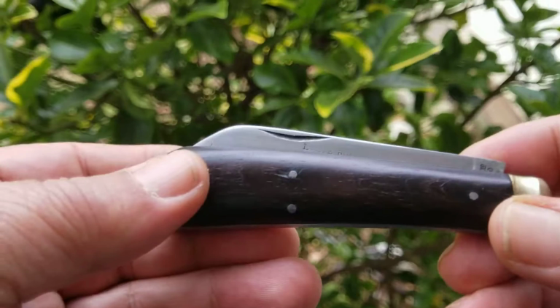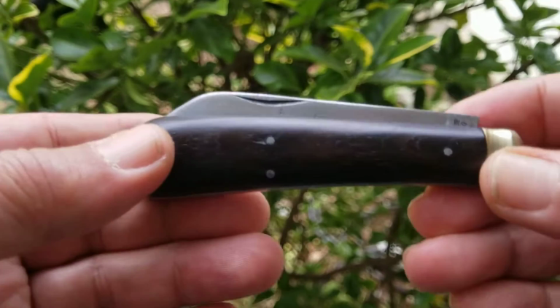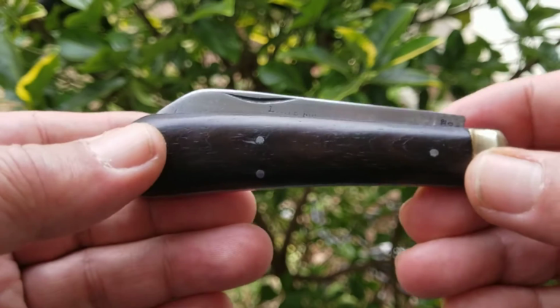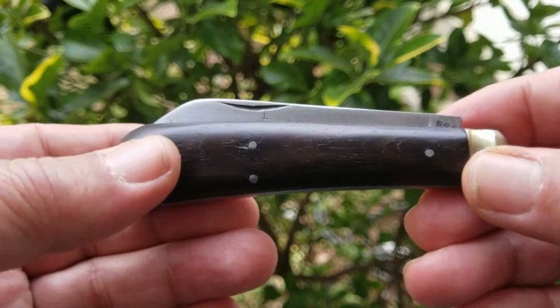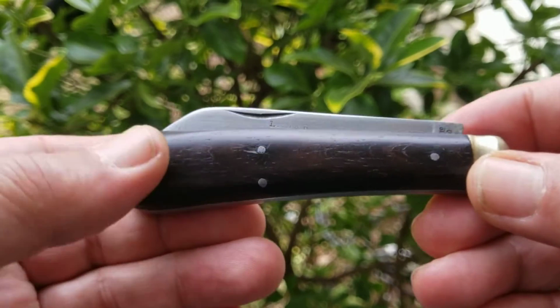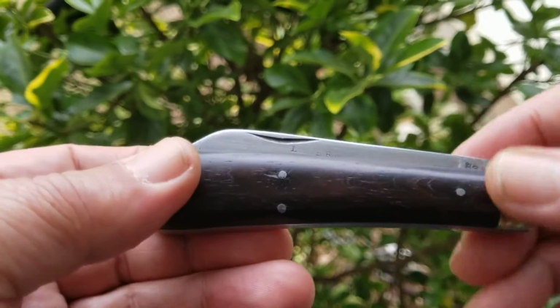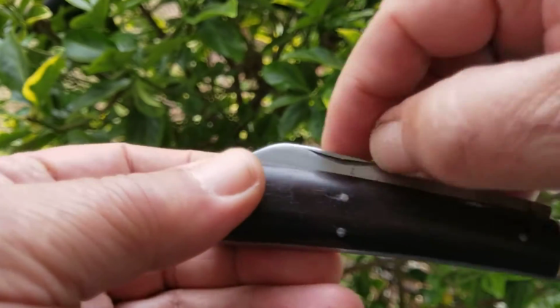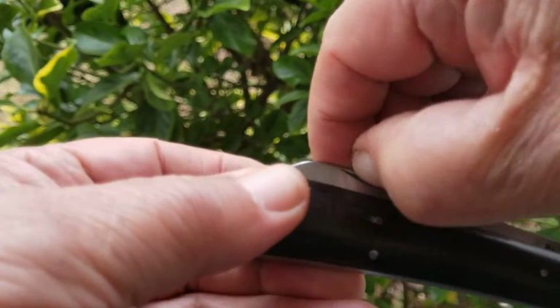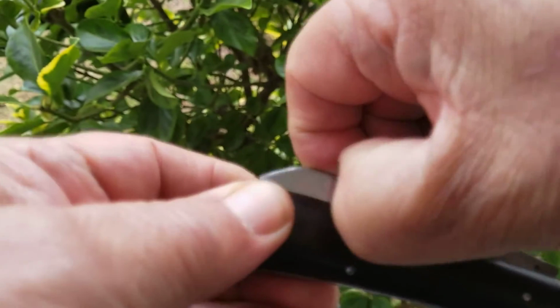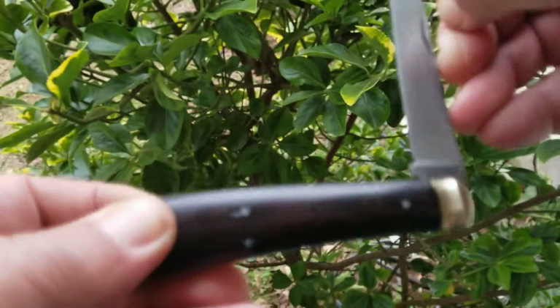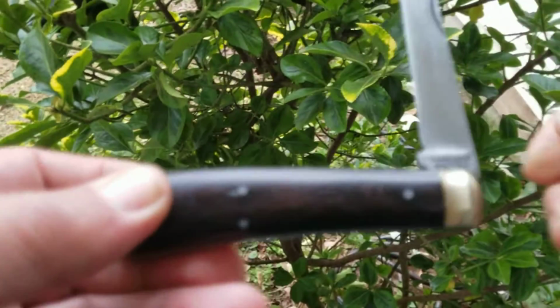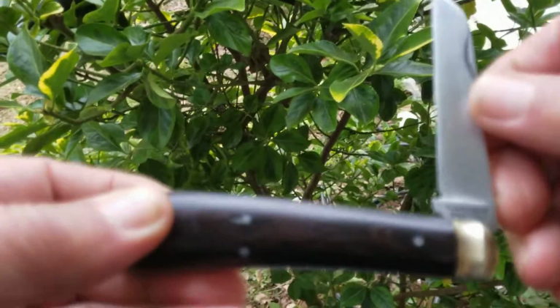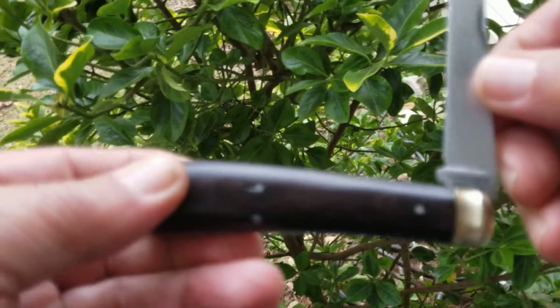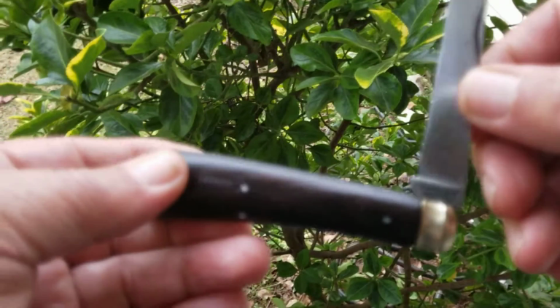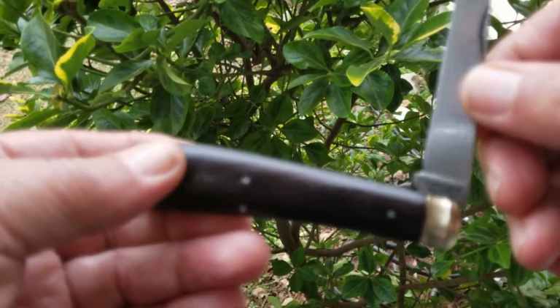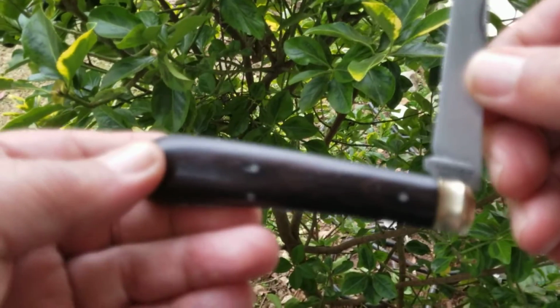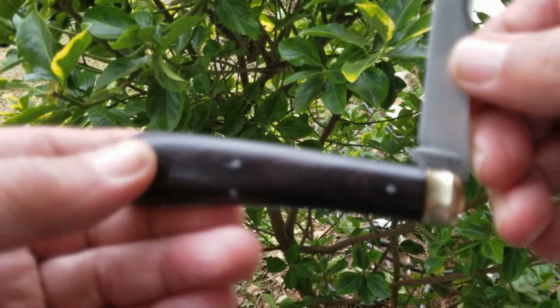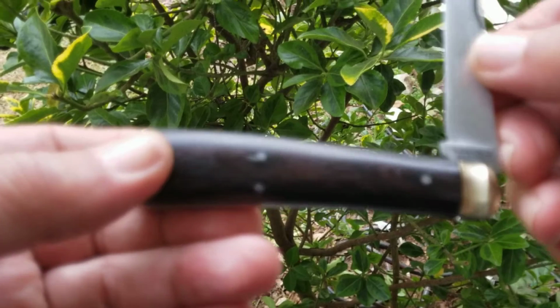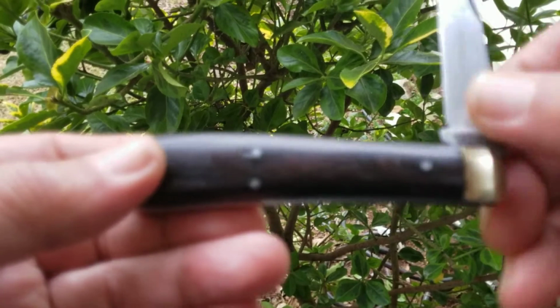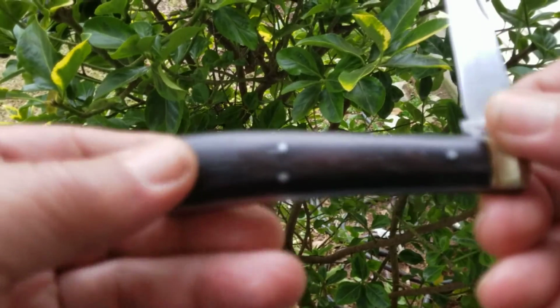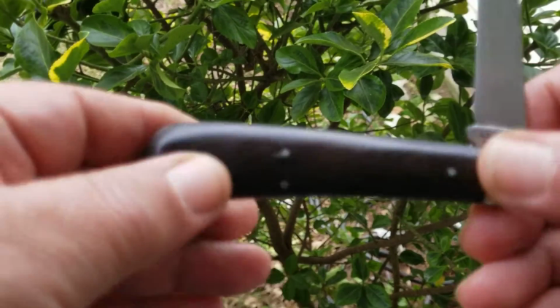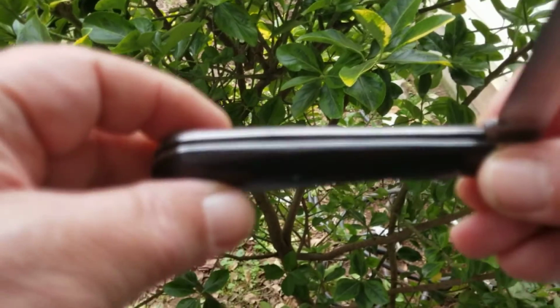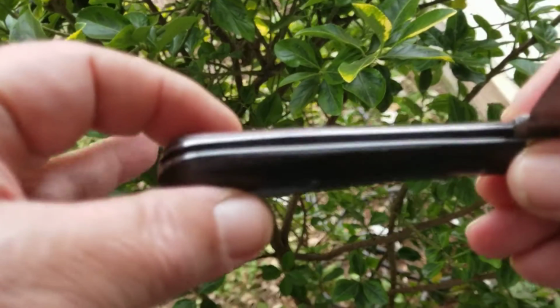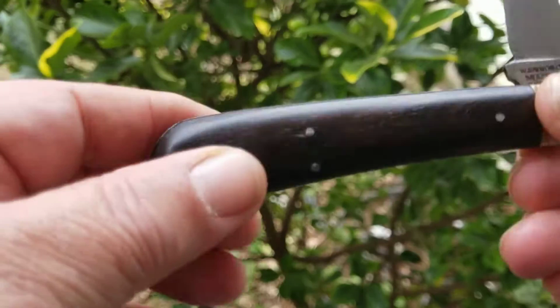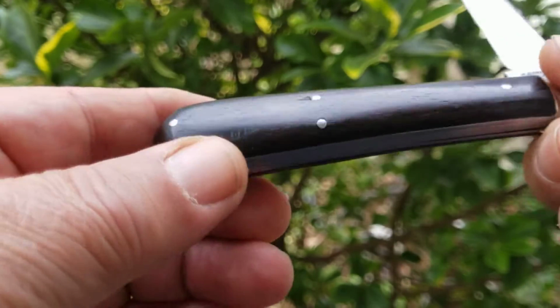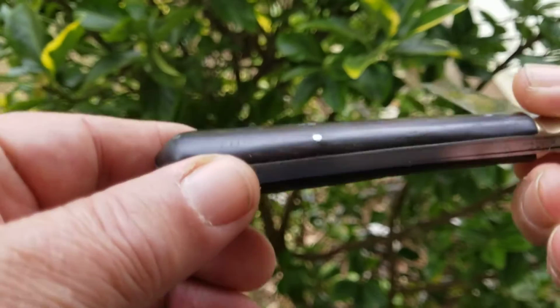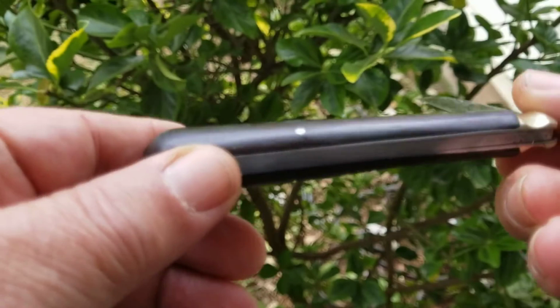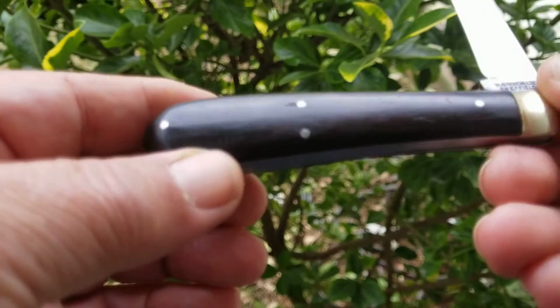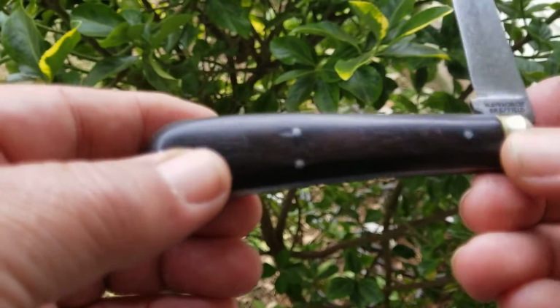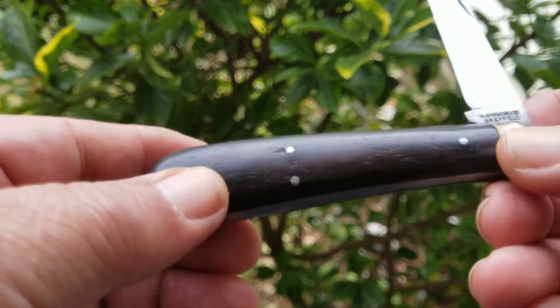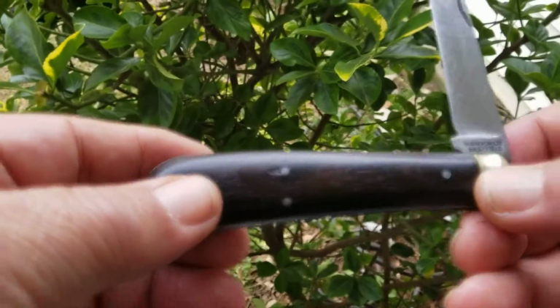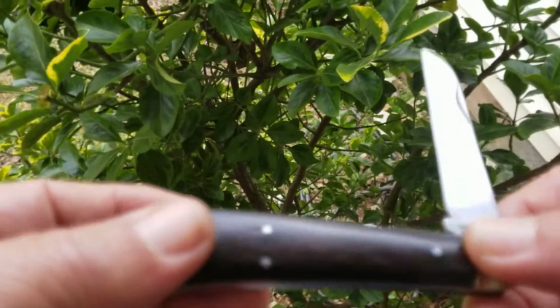This is a Sheffield Lamb's Foot, way back — a little over a hundred years old. I sent it off and had it reworked: new liners, new scales, polished up.